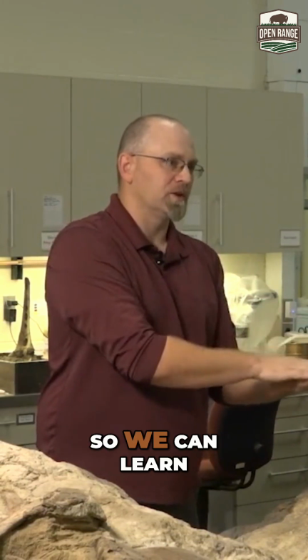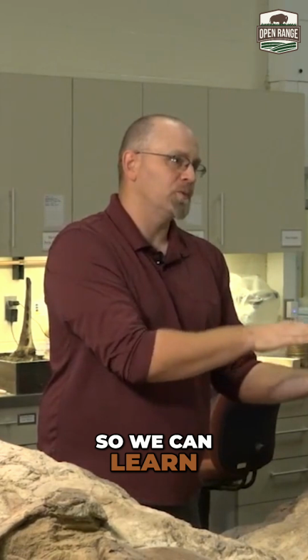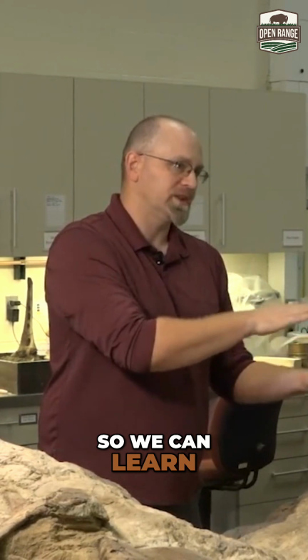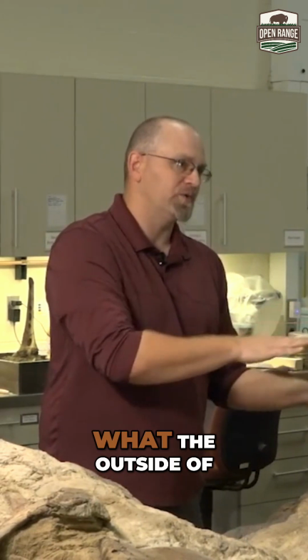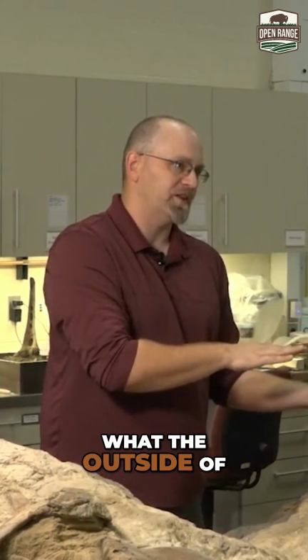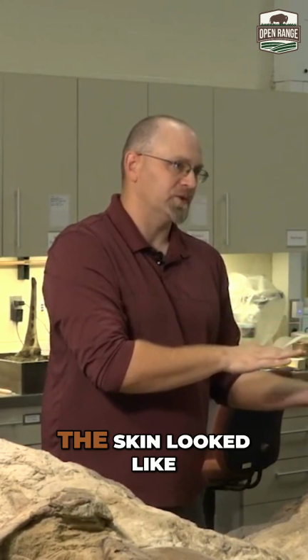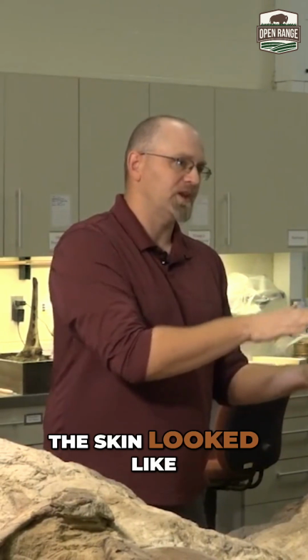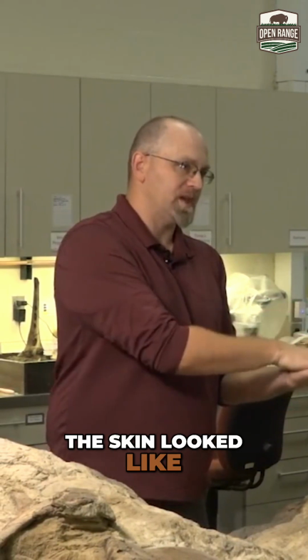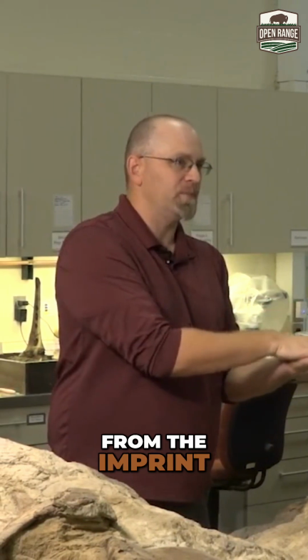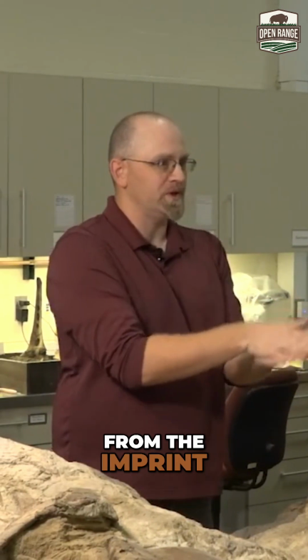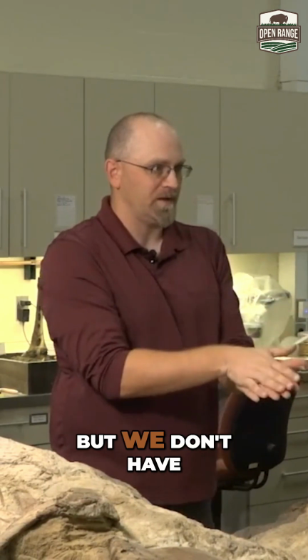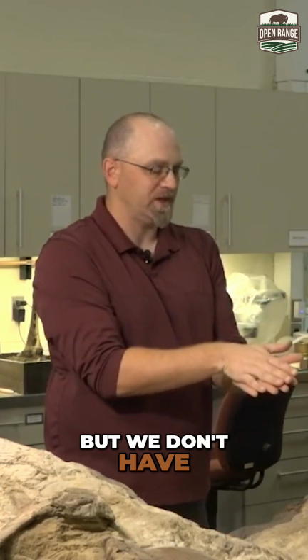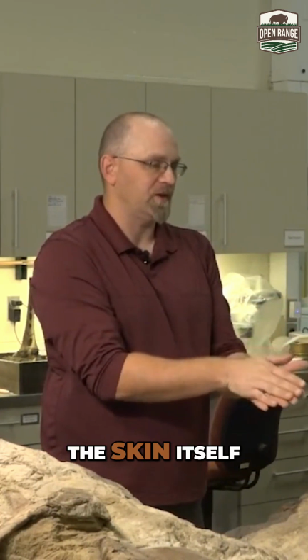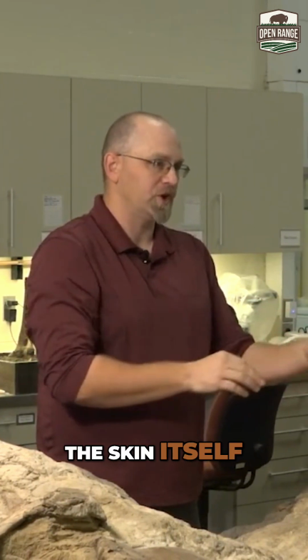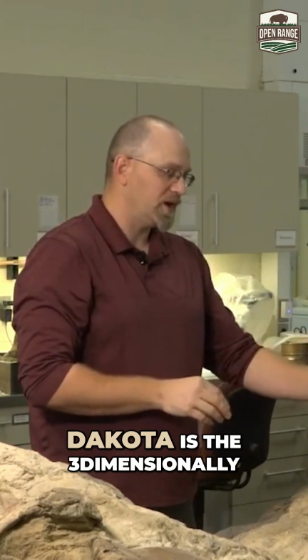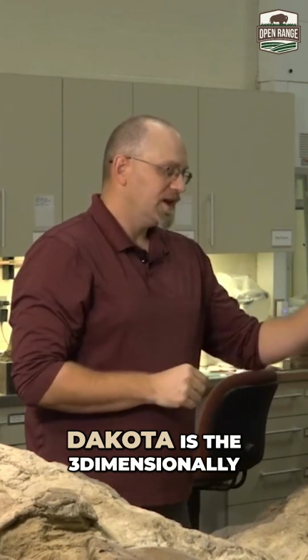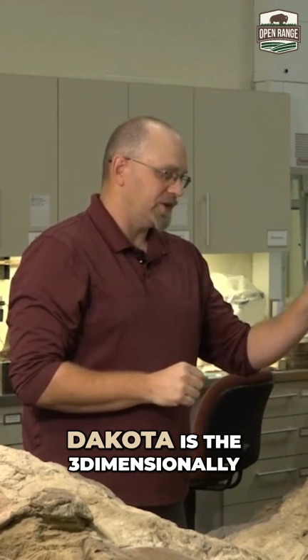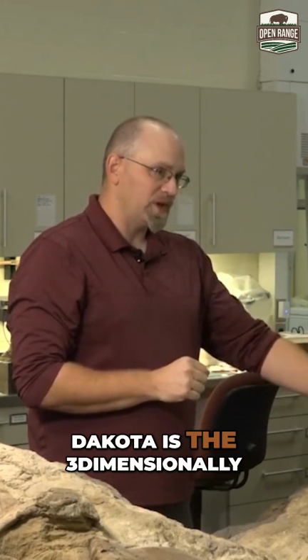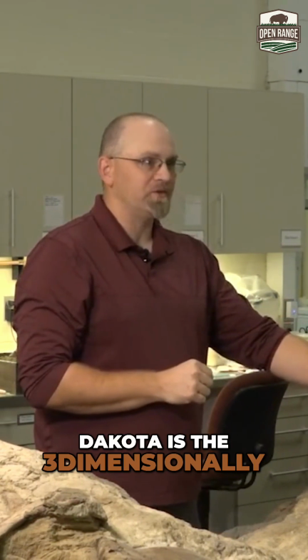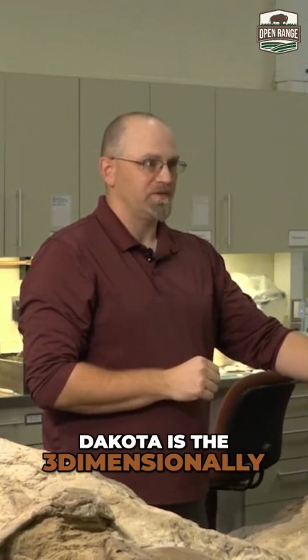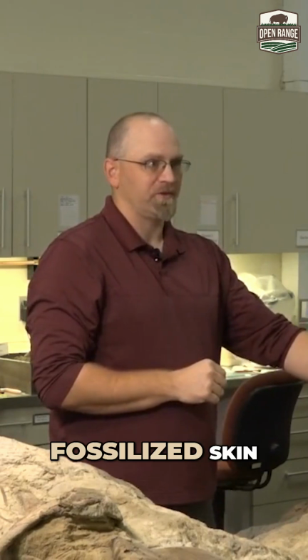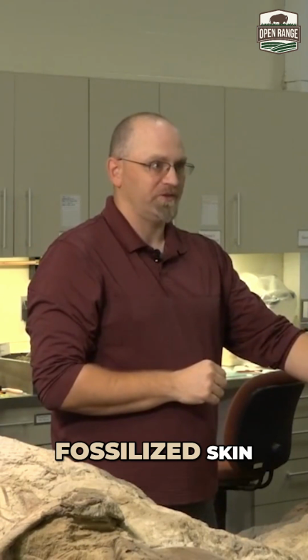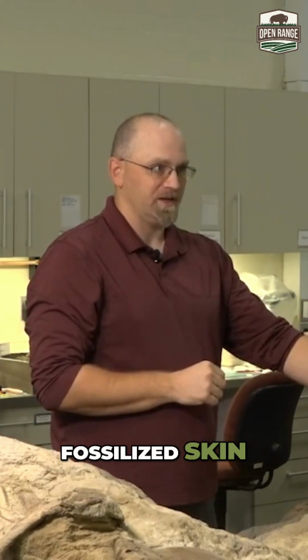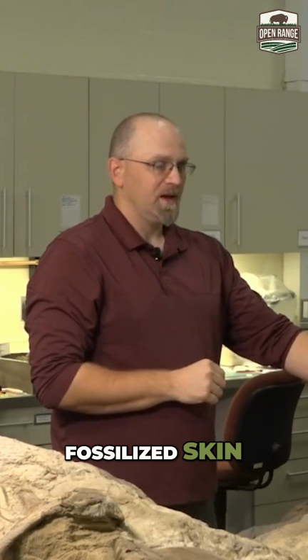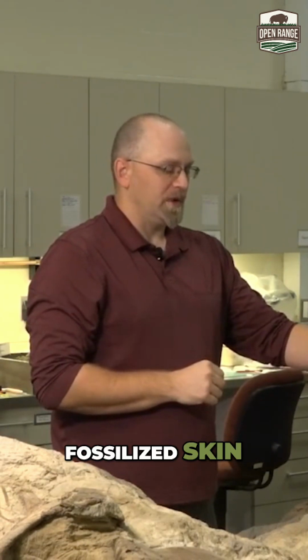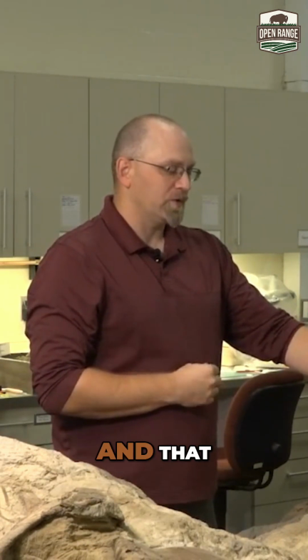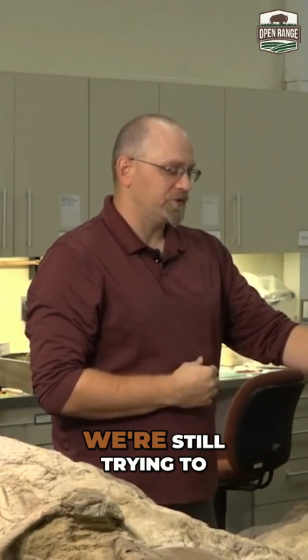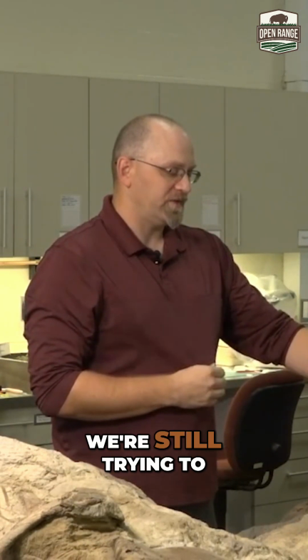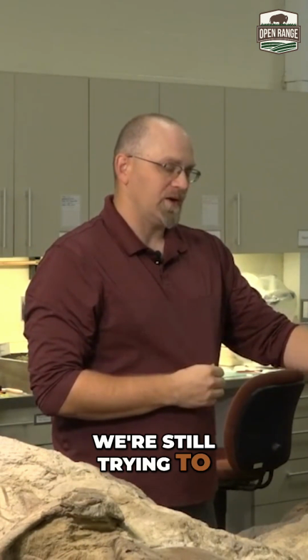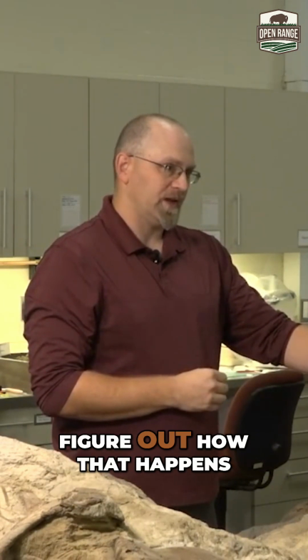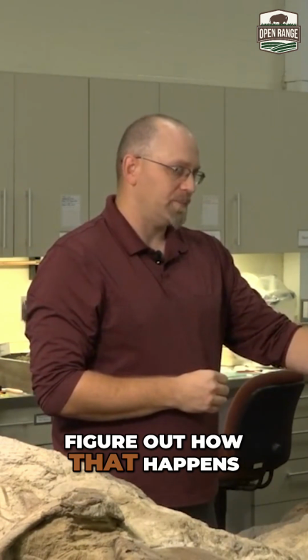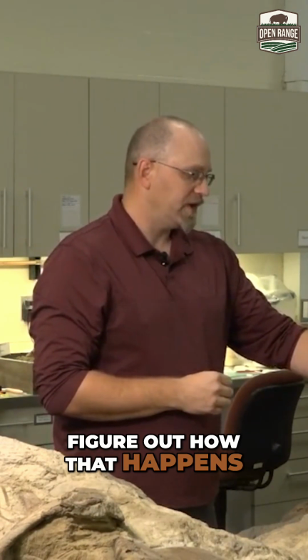So we can learn what the outside of the skin looked like from the imprint, but we don't have the skin itself. Dakota is the three-dimensionally fossilized skin, and we're still trying to figure out how that happens.